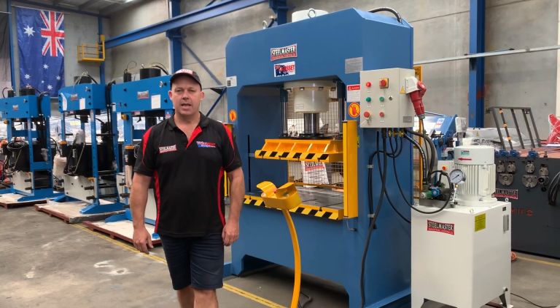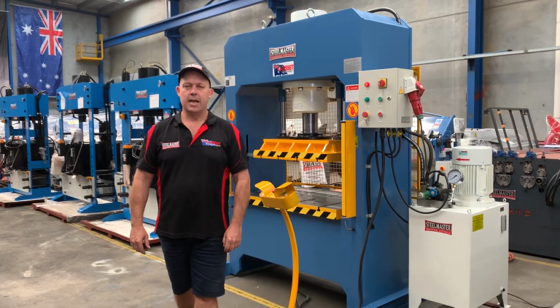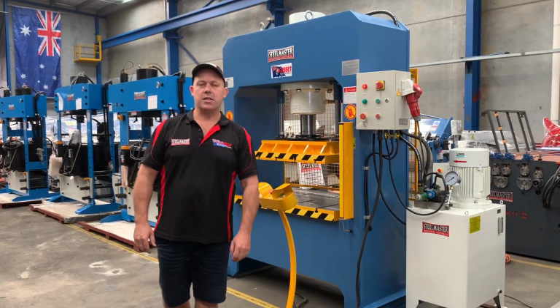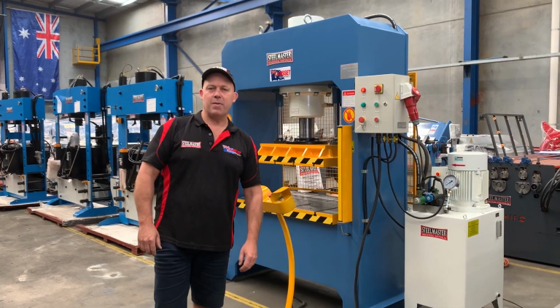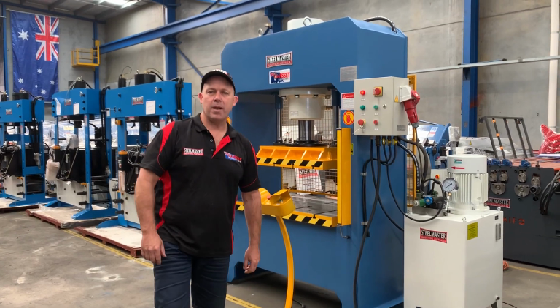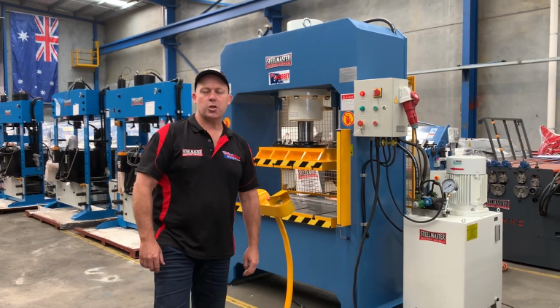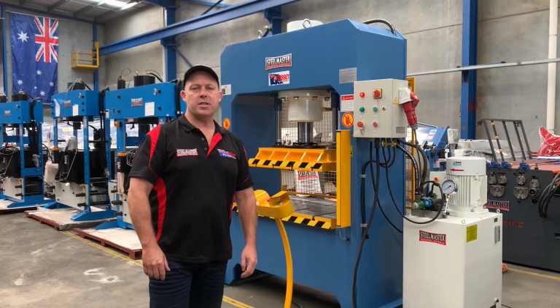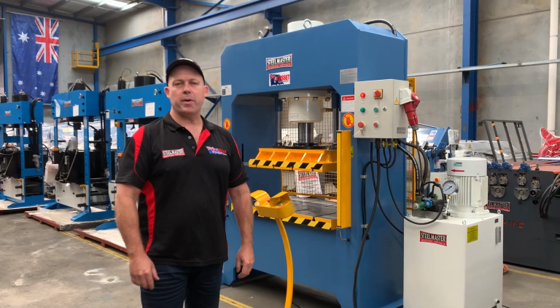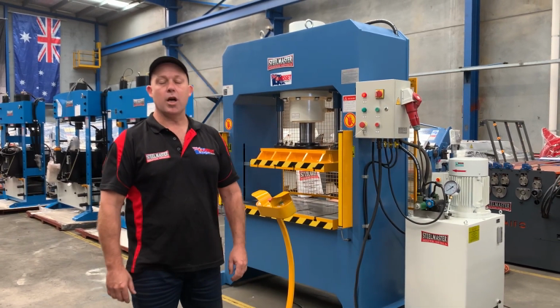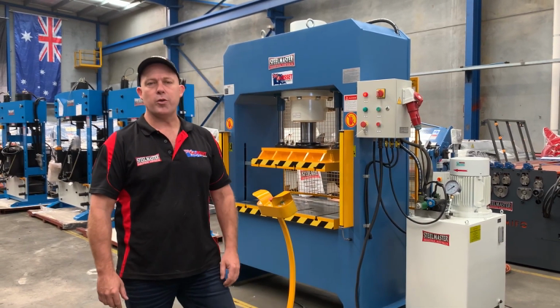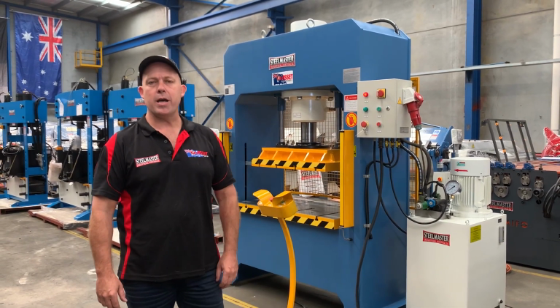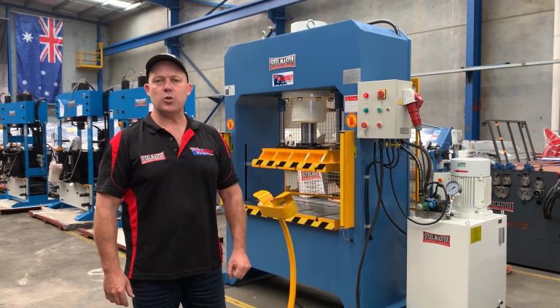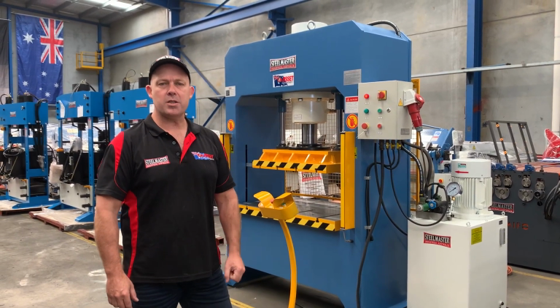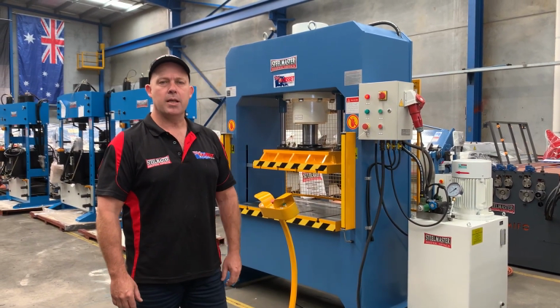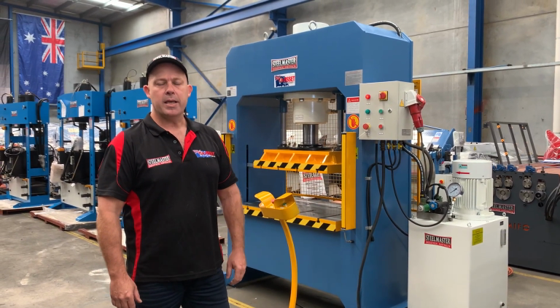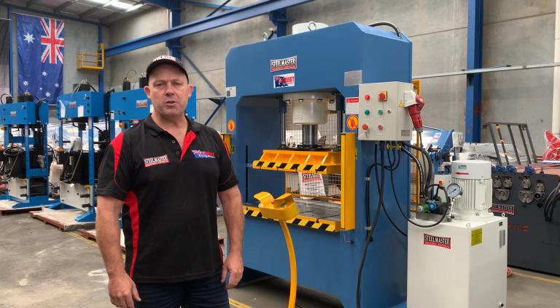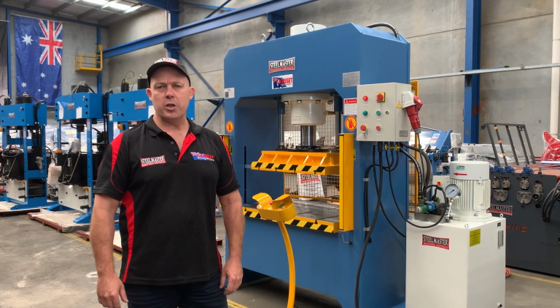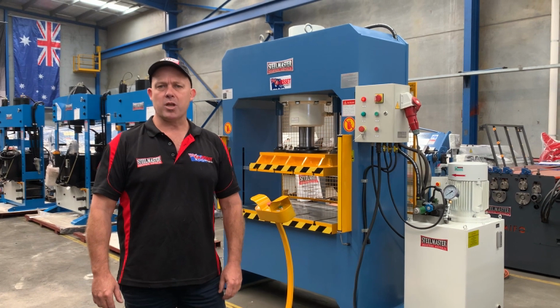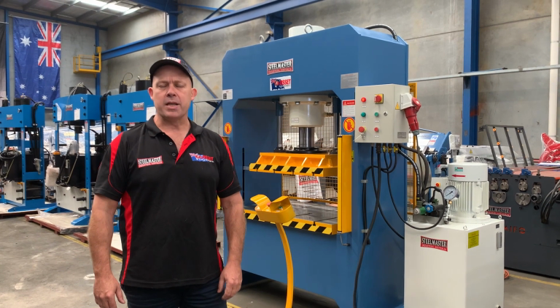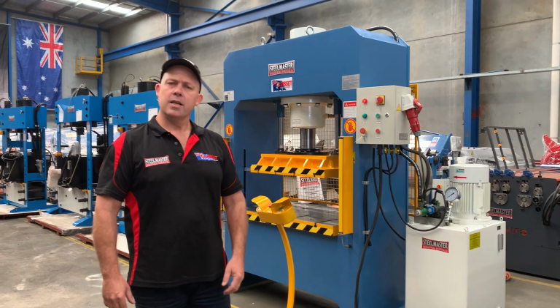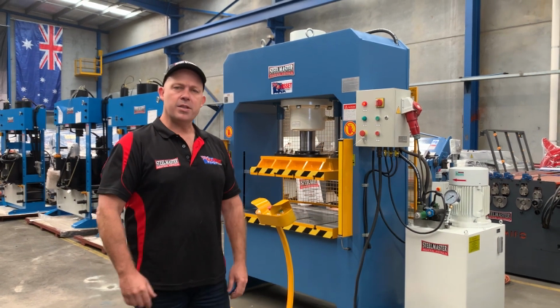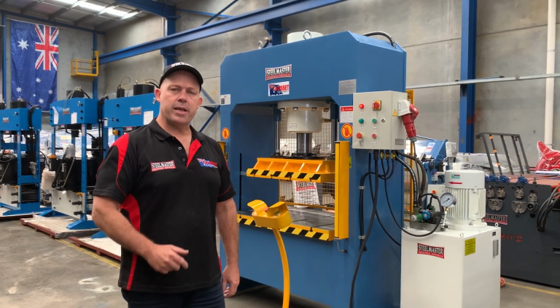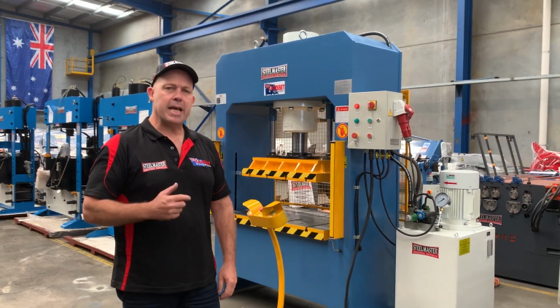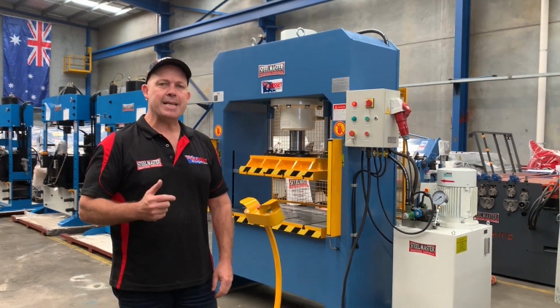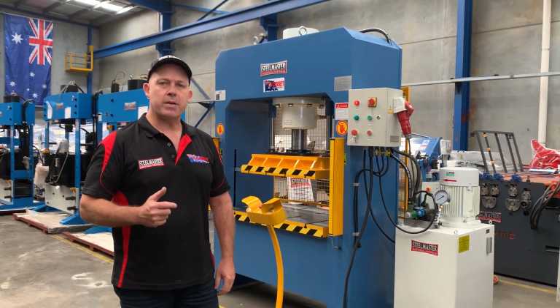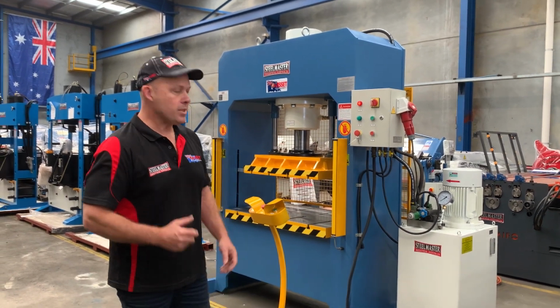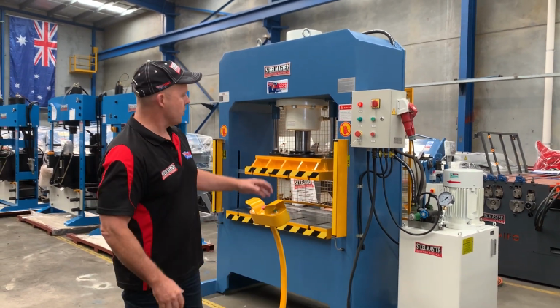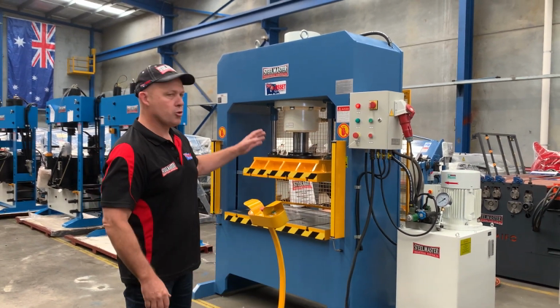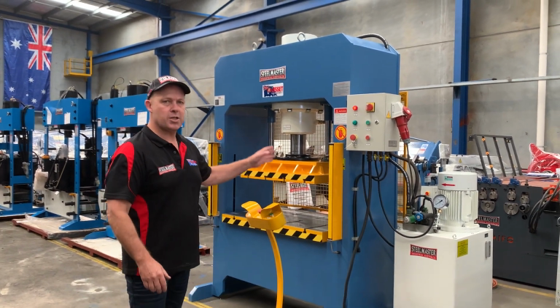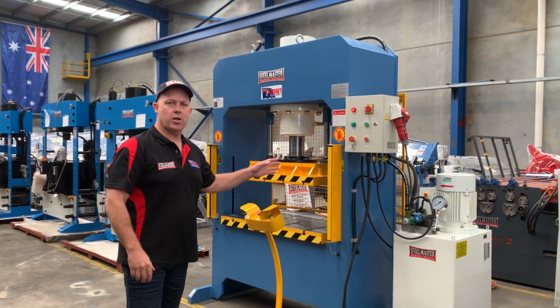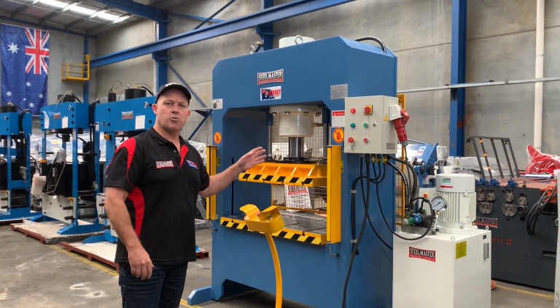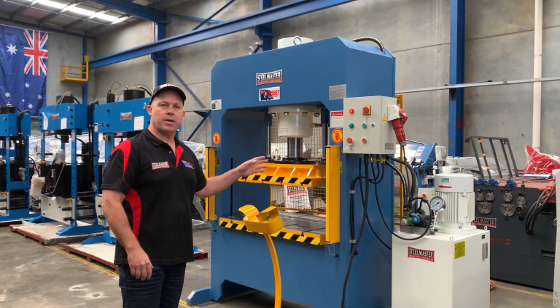Hey guys, Dave Mass of Platten Machinery. Today we're going to overview our SteelMaster Heavy Duty Hydraulic Press. This is our KP series, a straight sided hydraulic press.